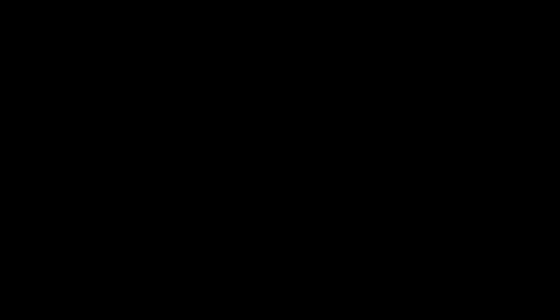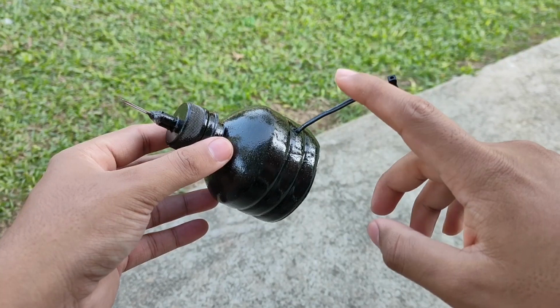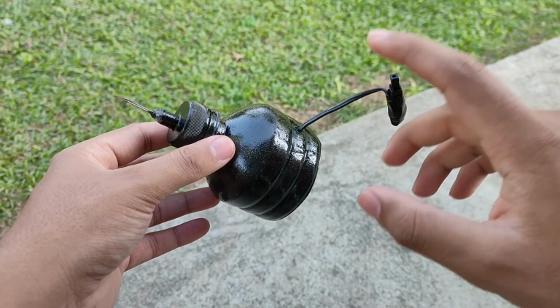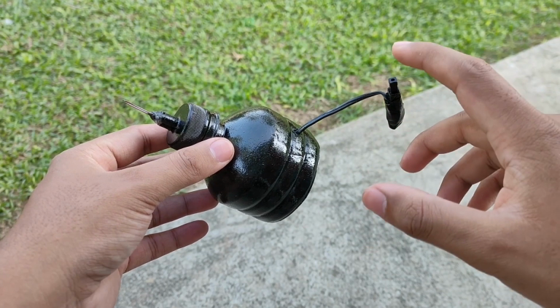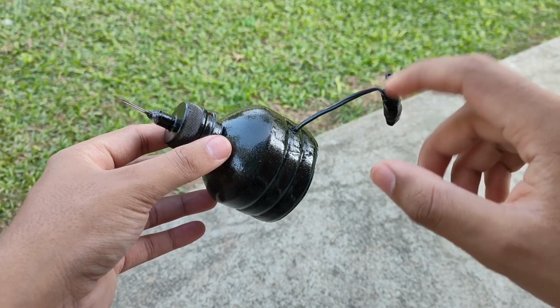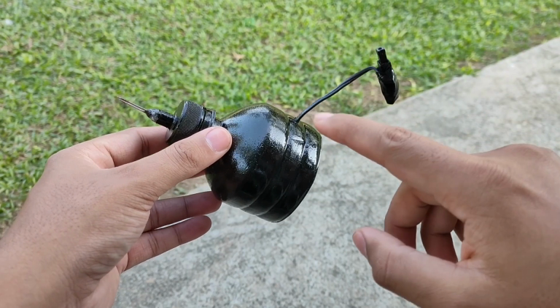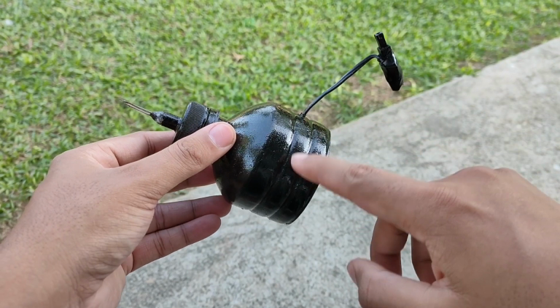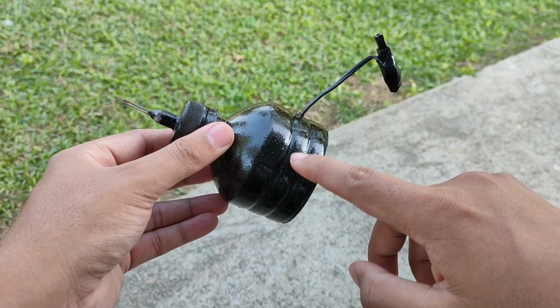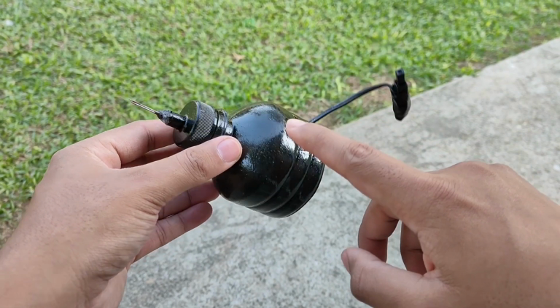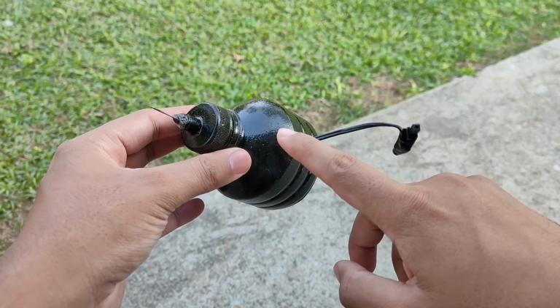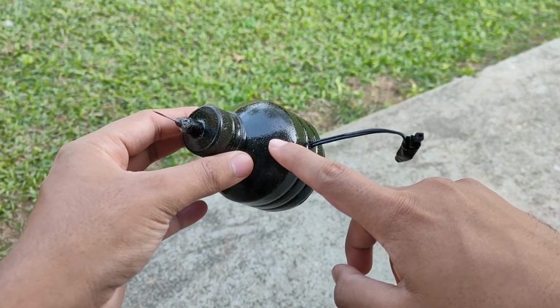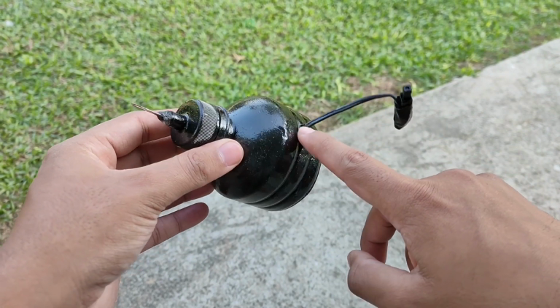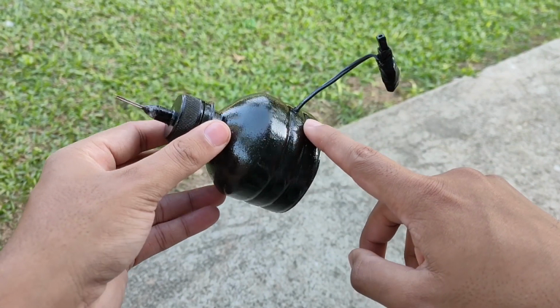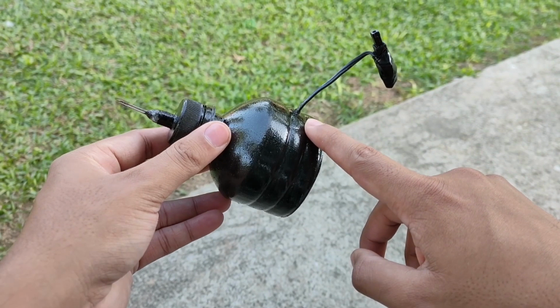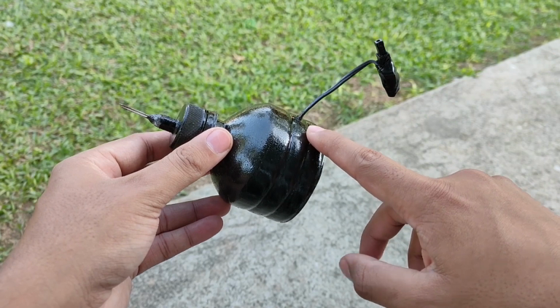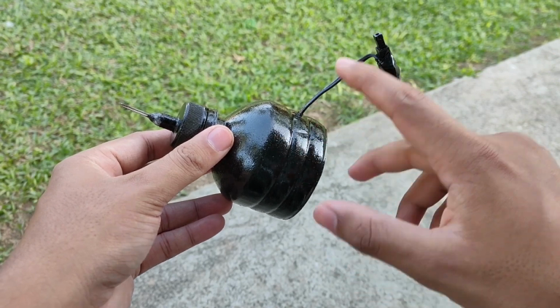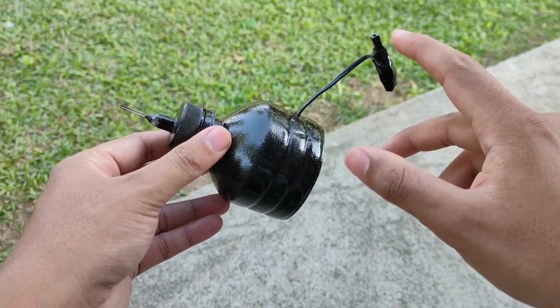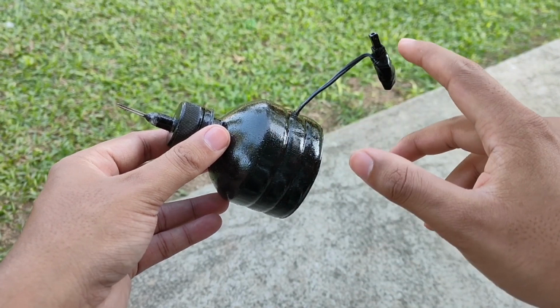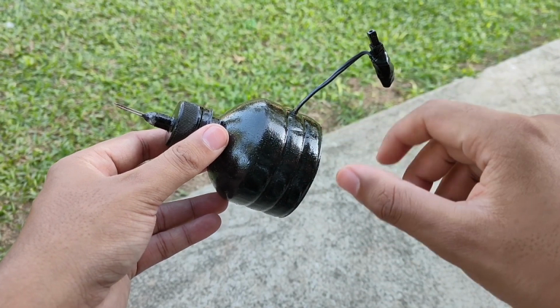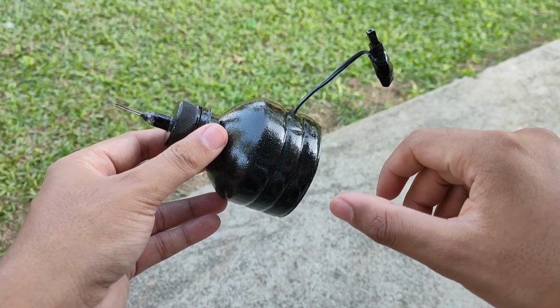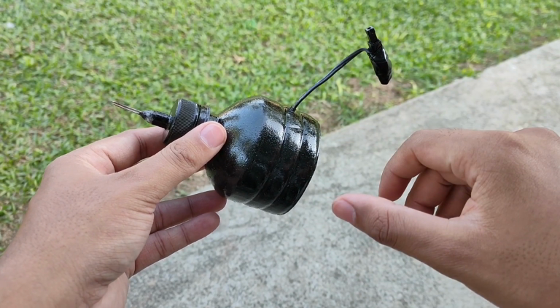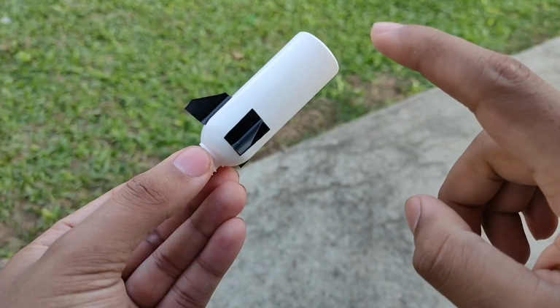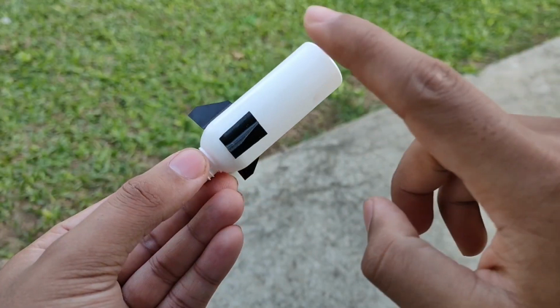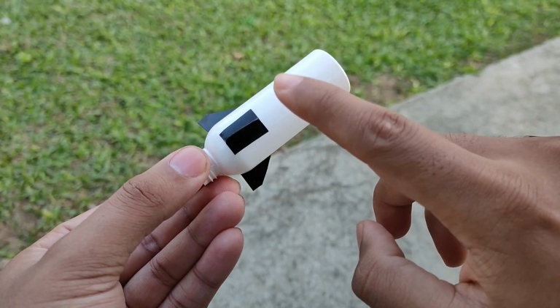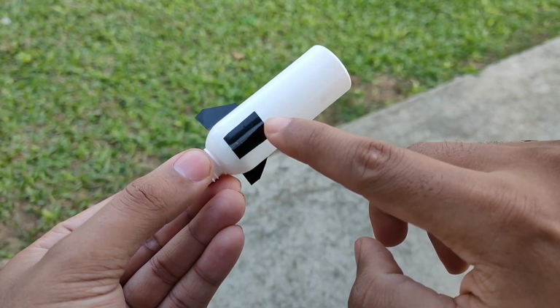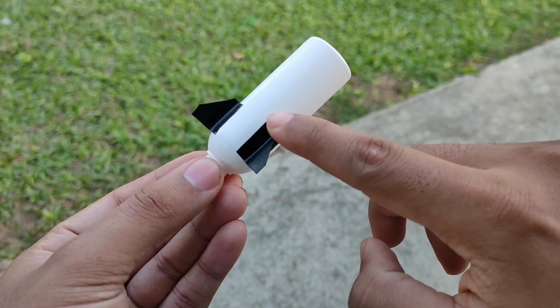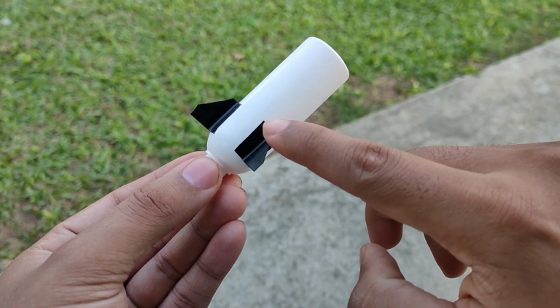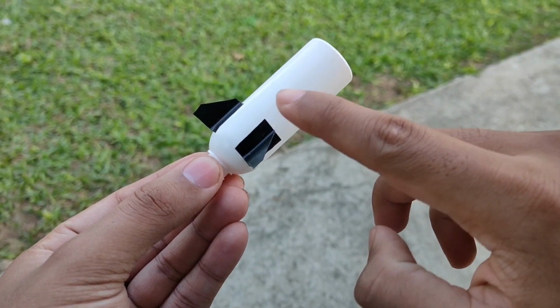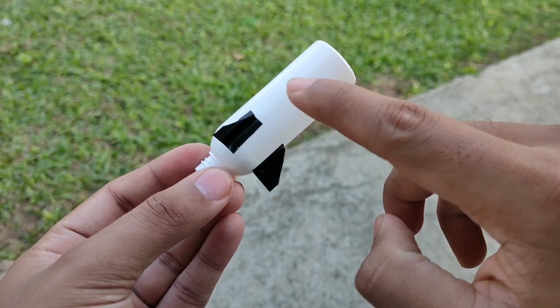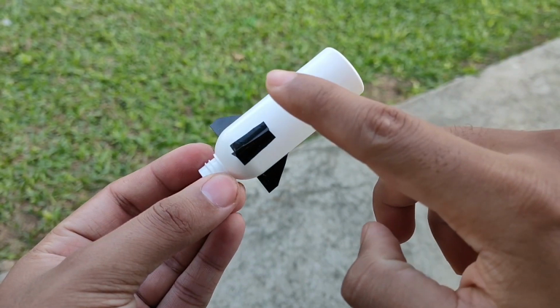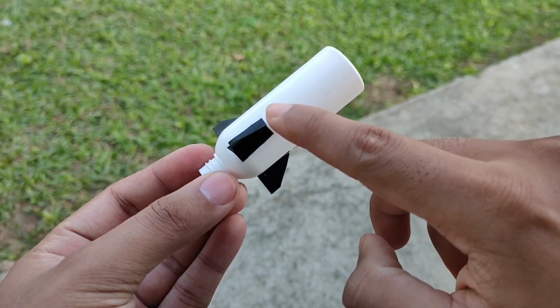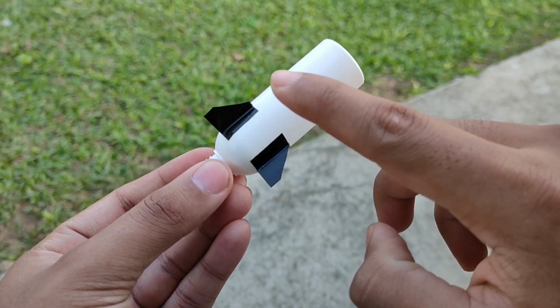I have painted the launch pad black and also applied three fins on the rocket.